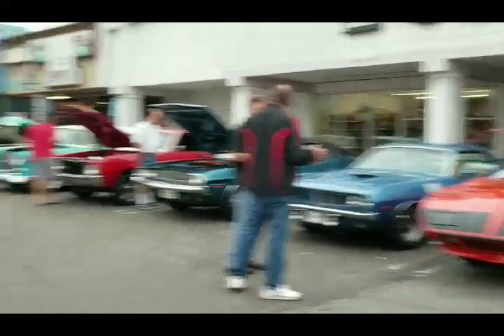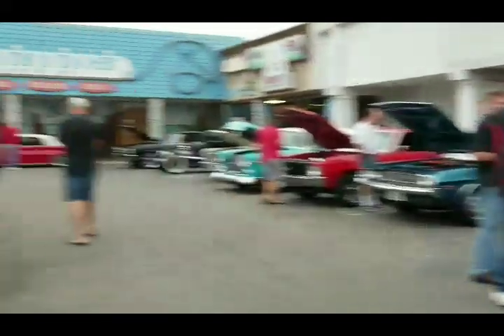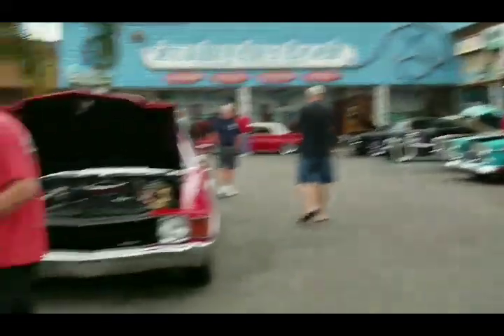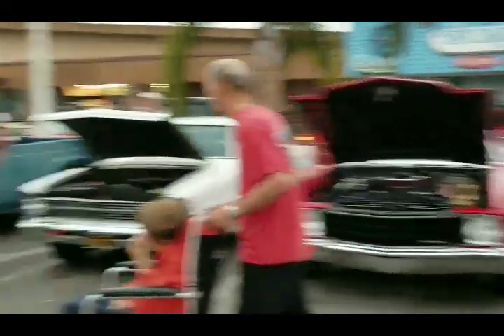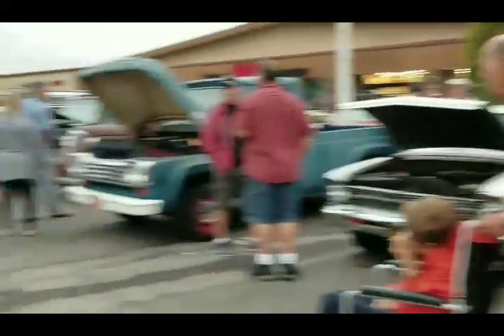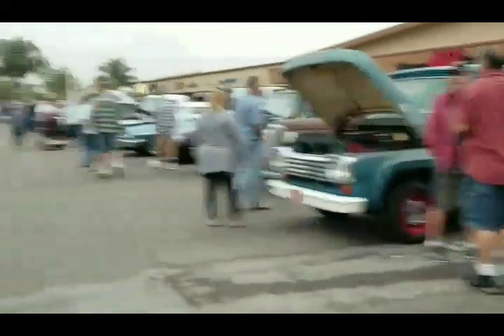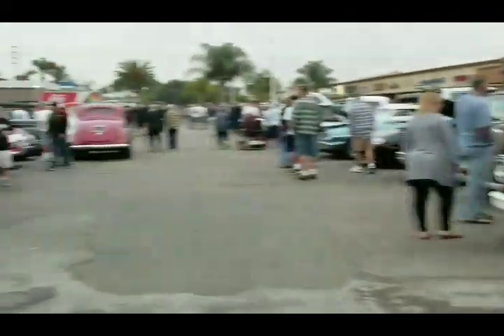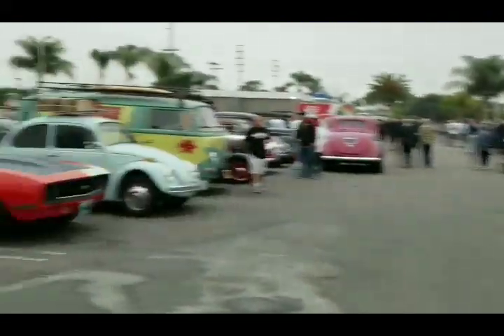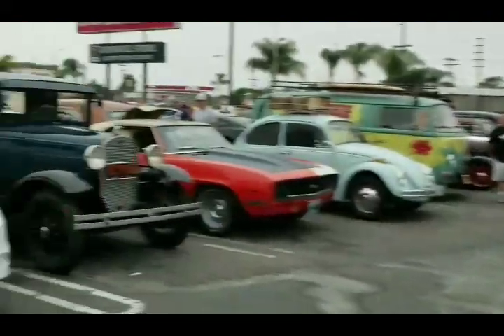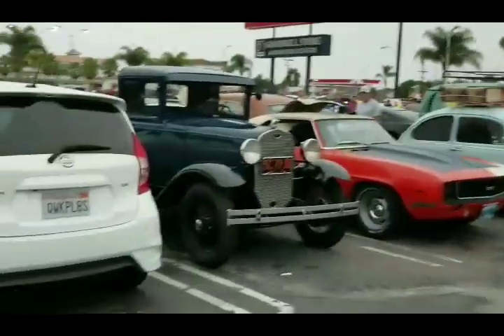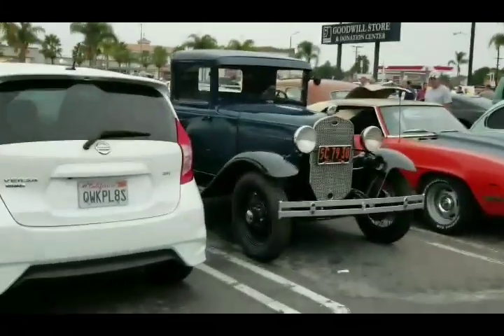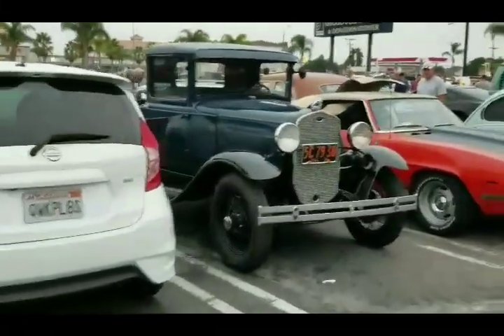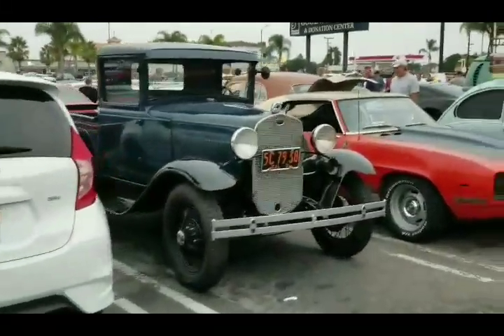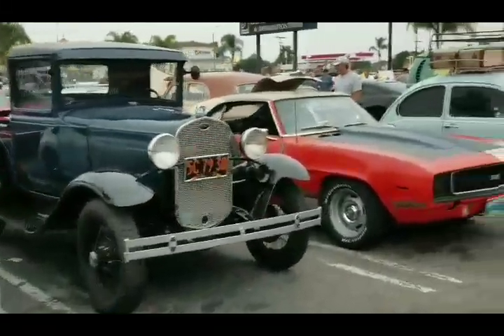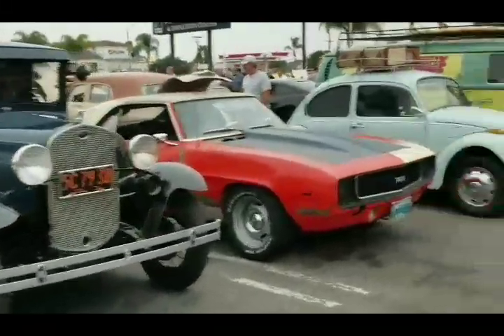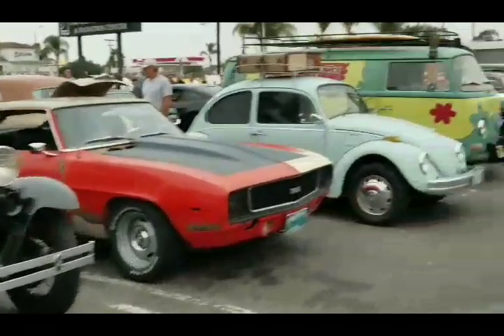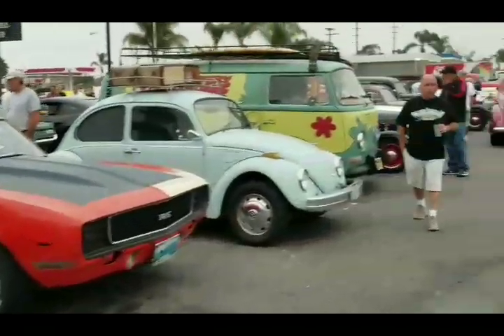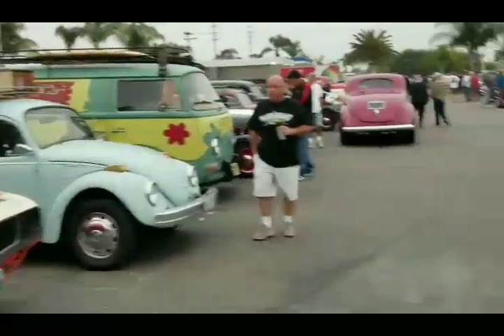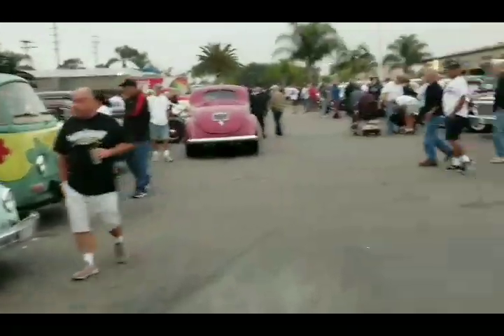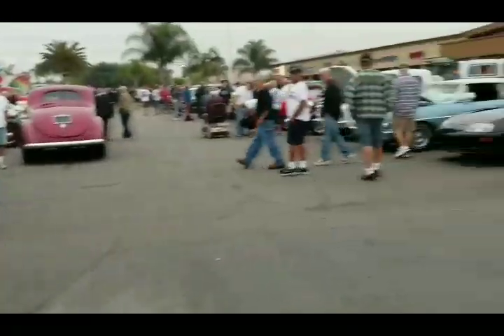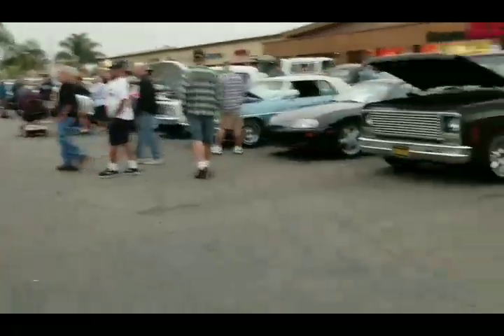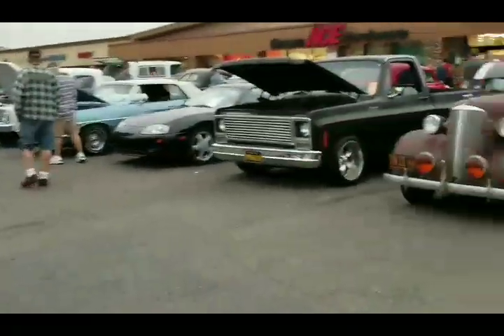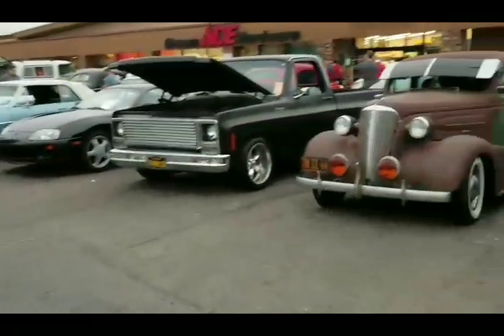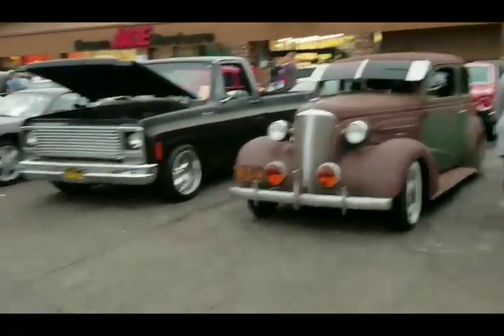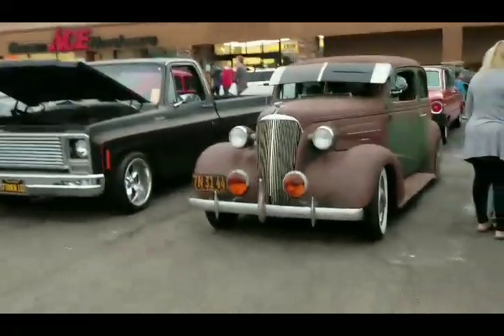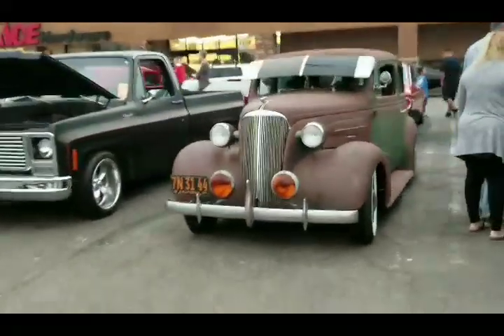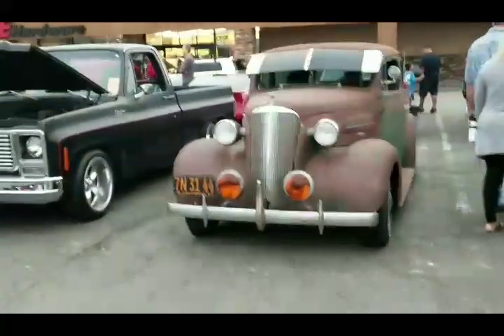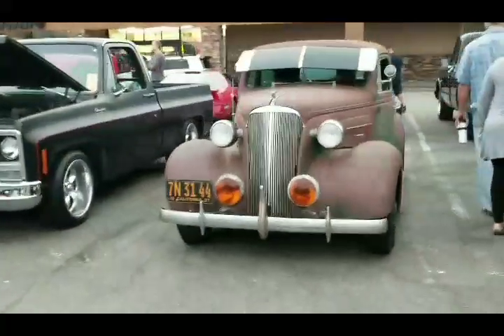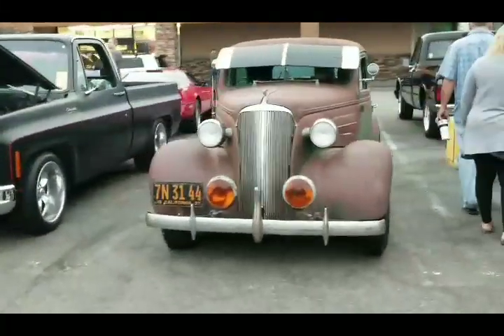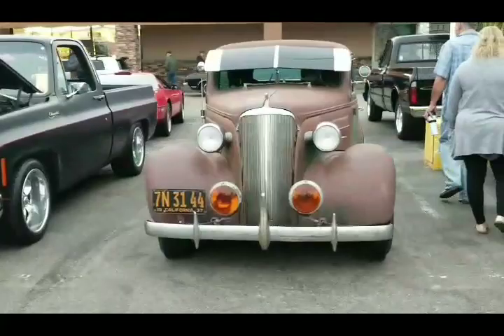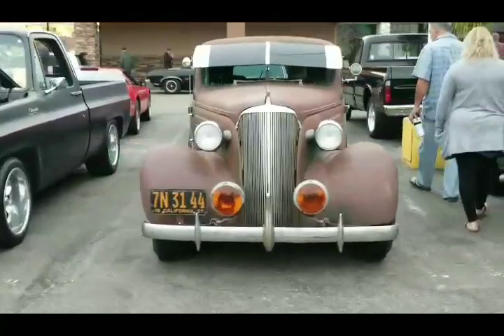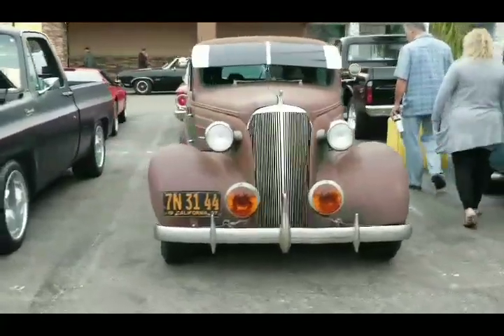All right, gotta roll. Look at that rod right there - hey, 37!